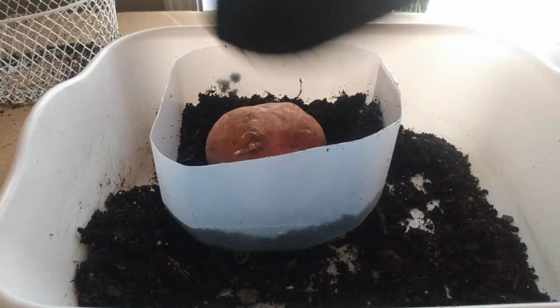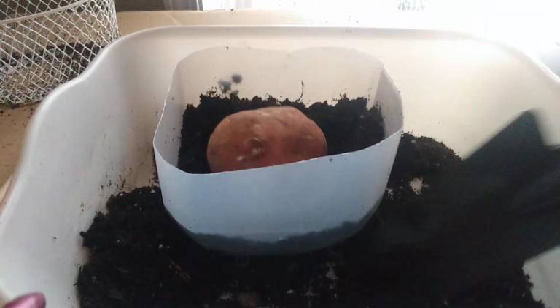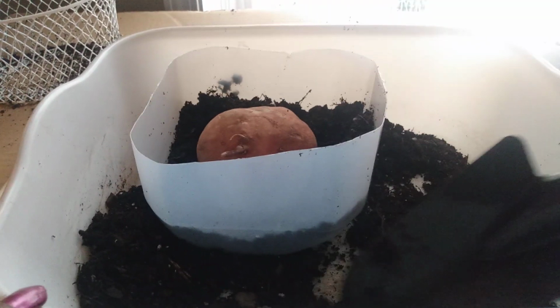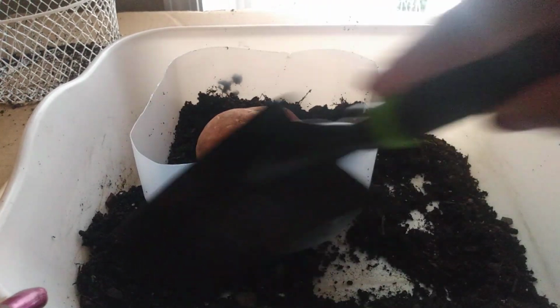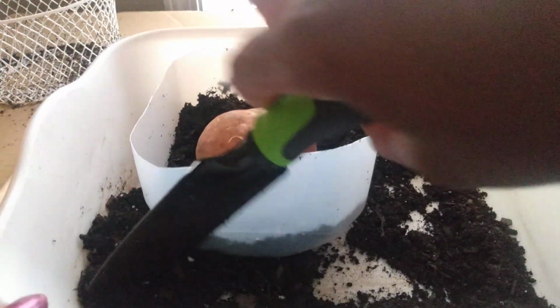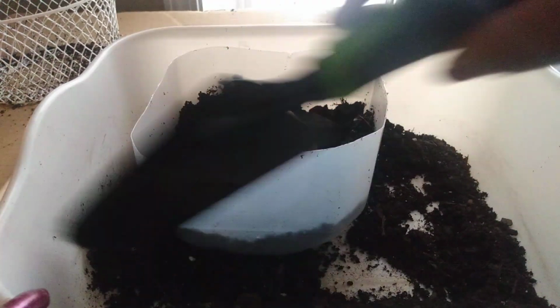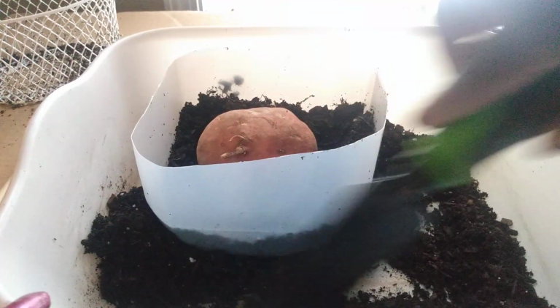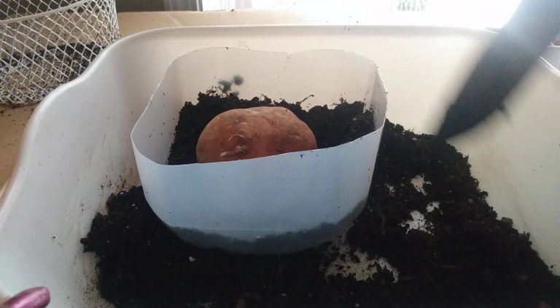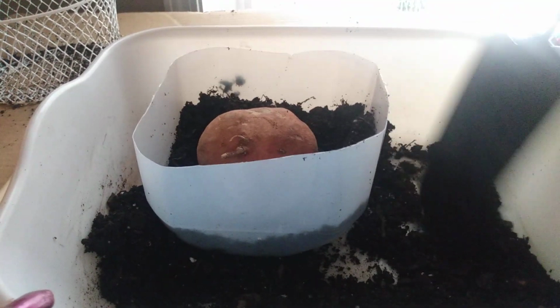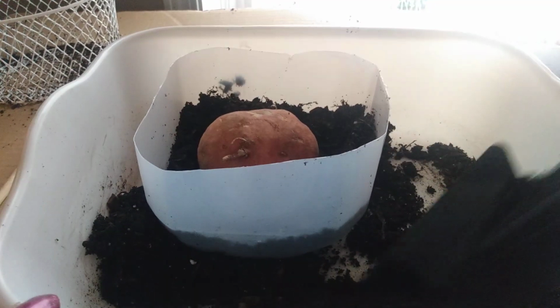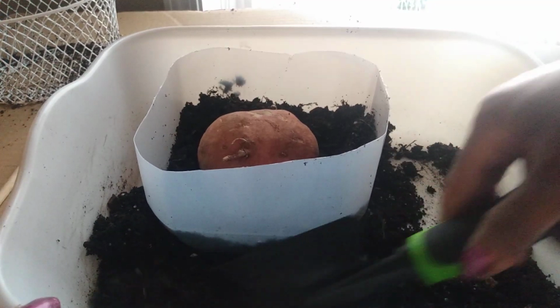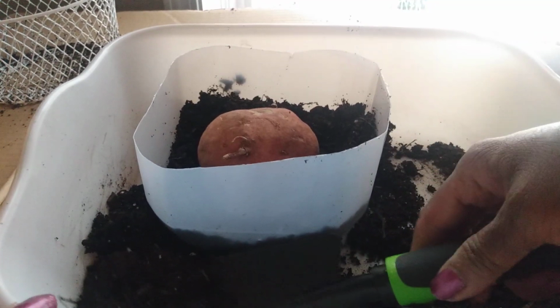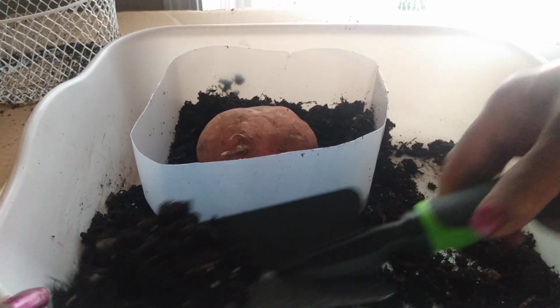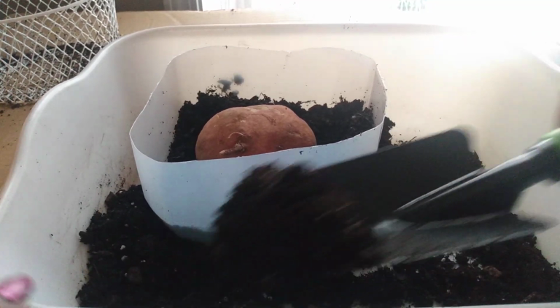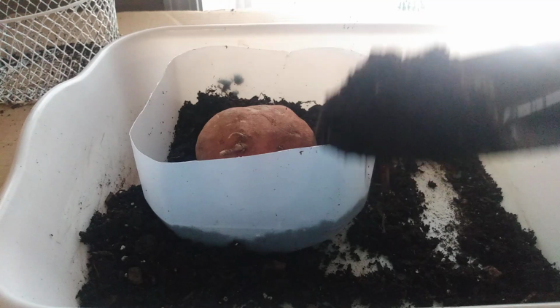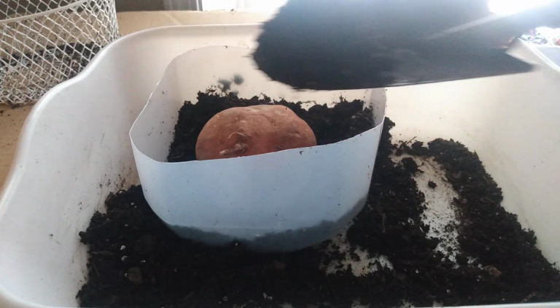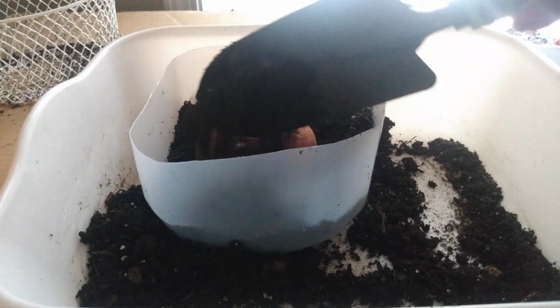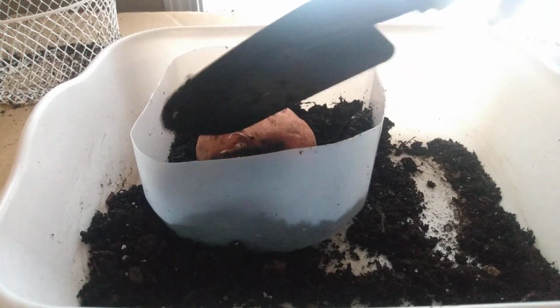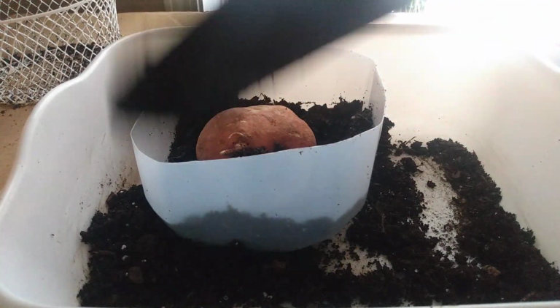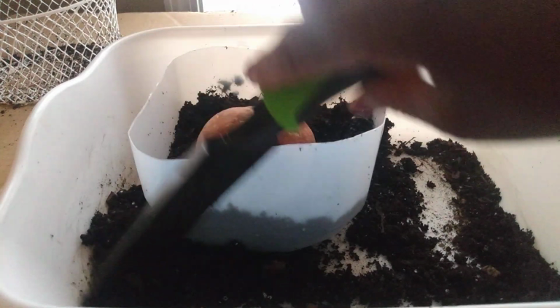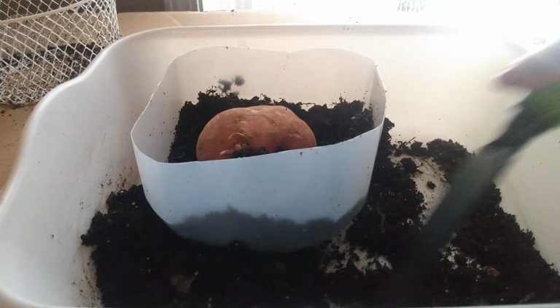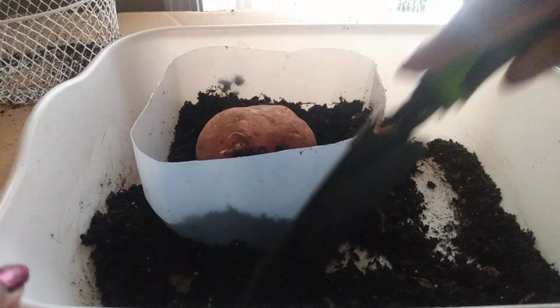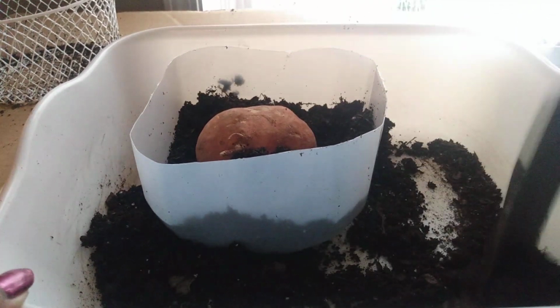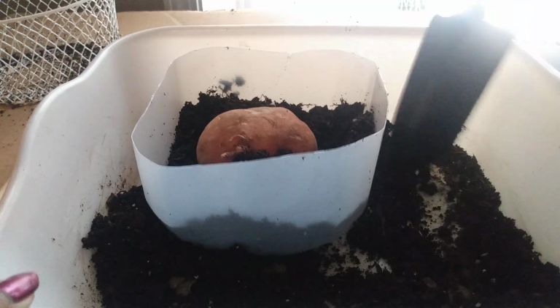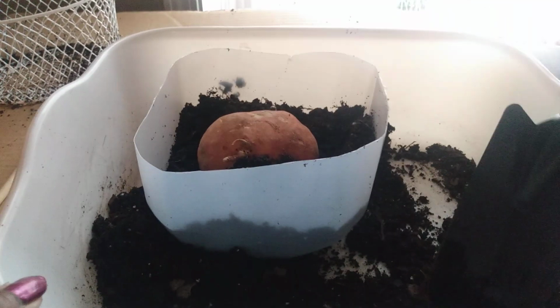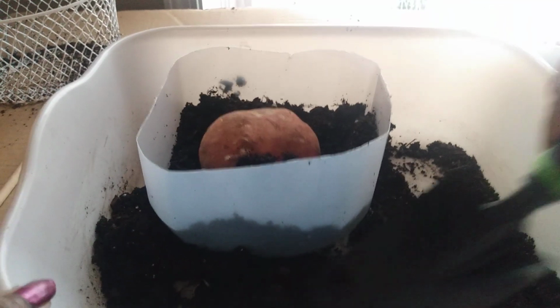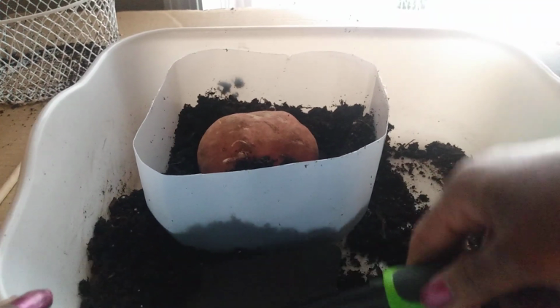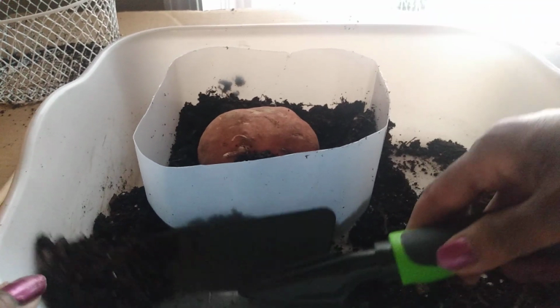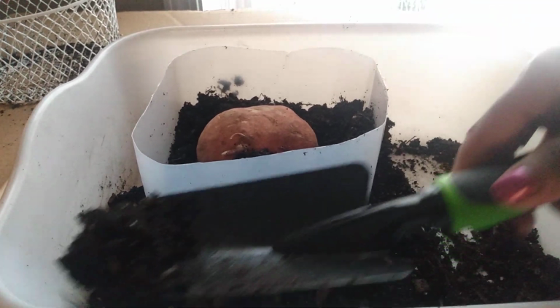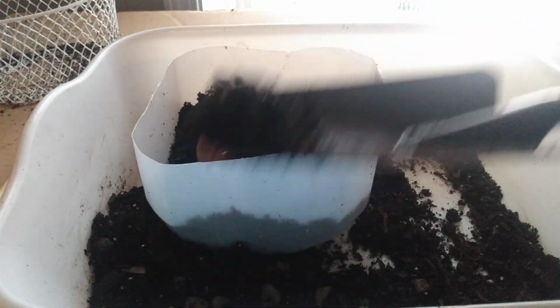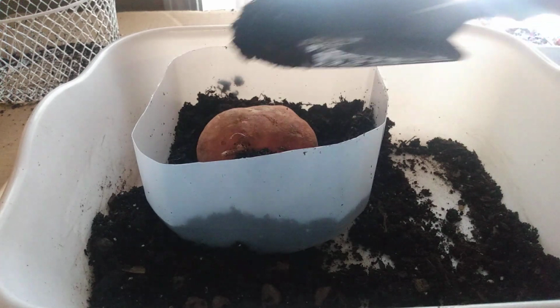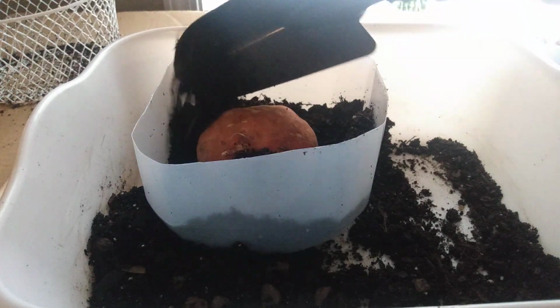In a few weeks we should have some slips. The slips, again, are the plants that are going to grow out of the potato.